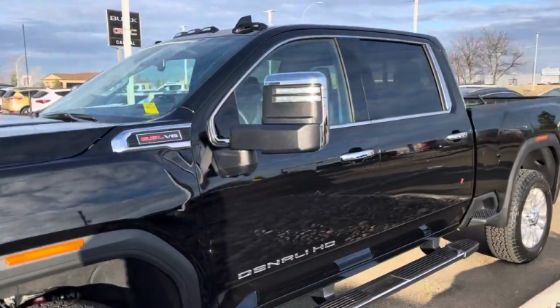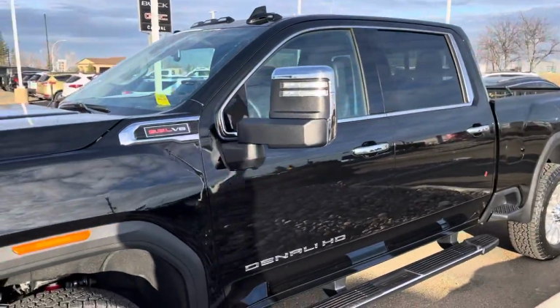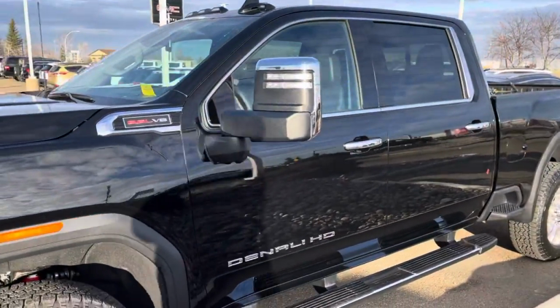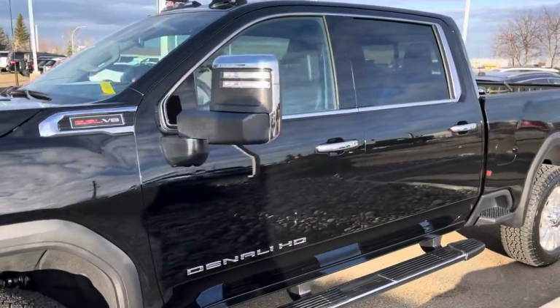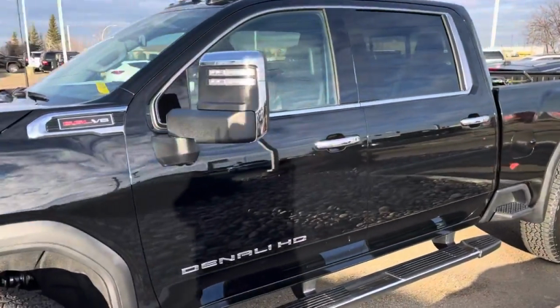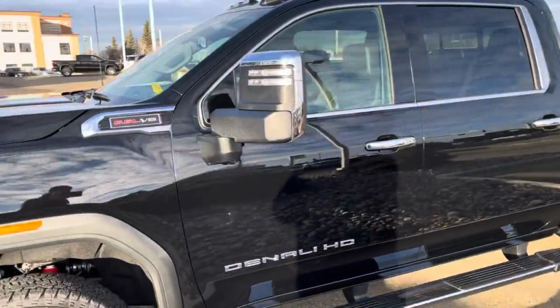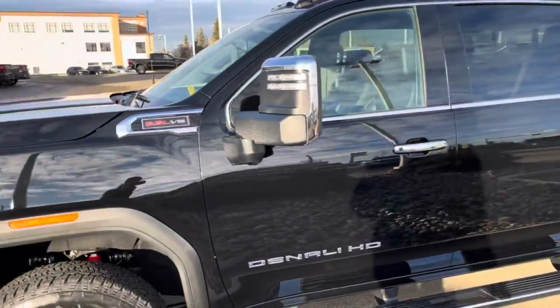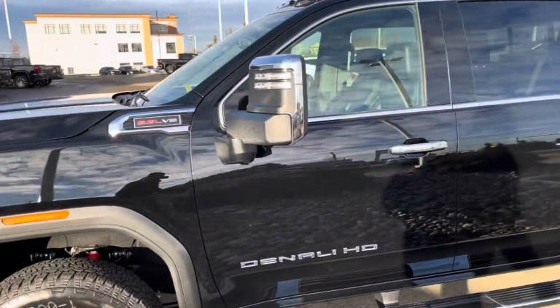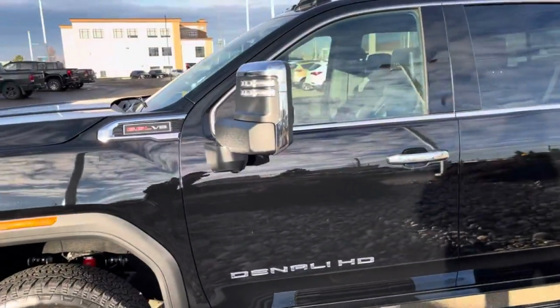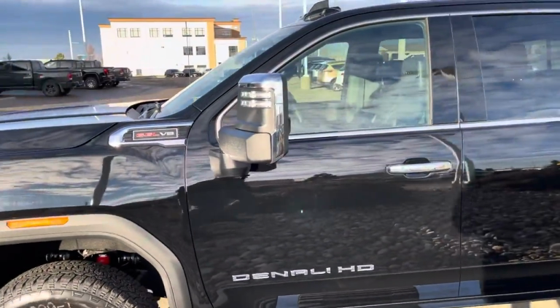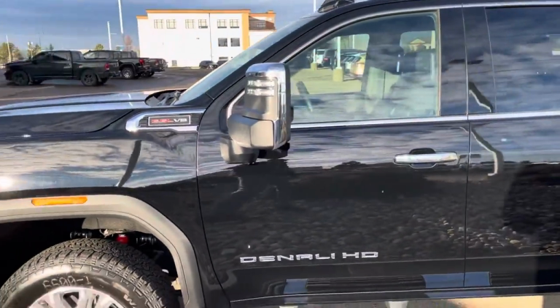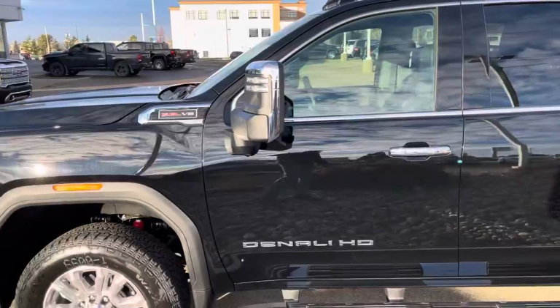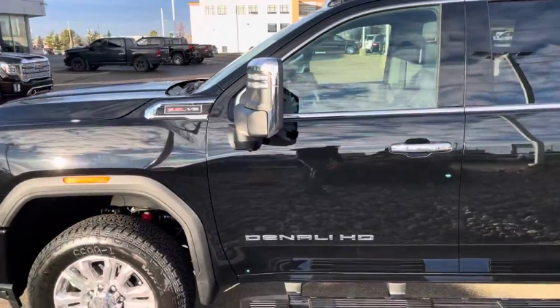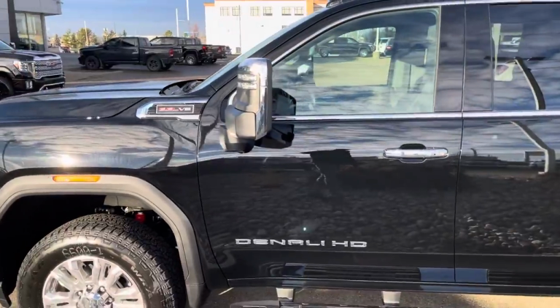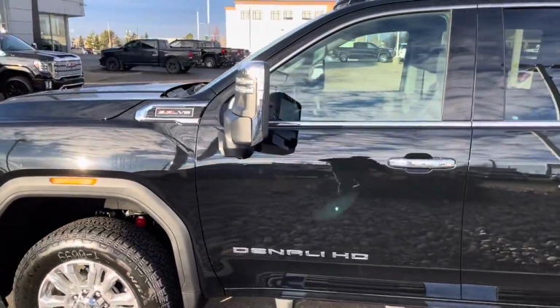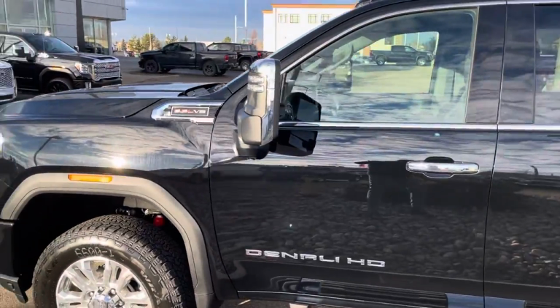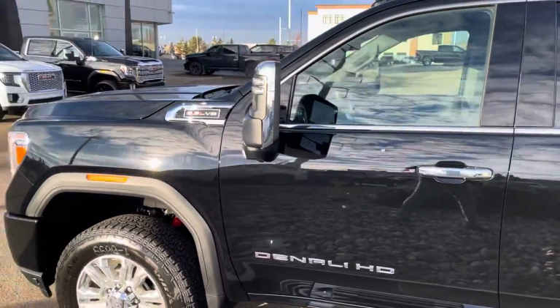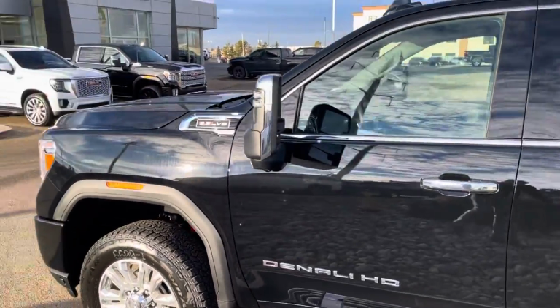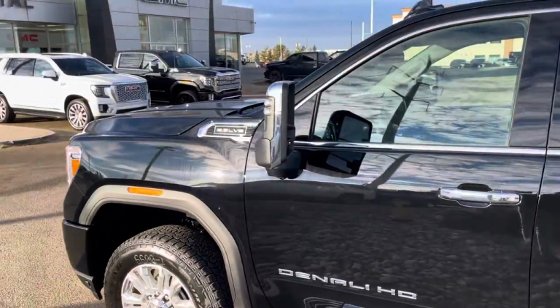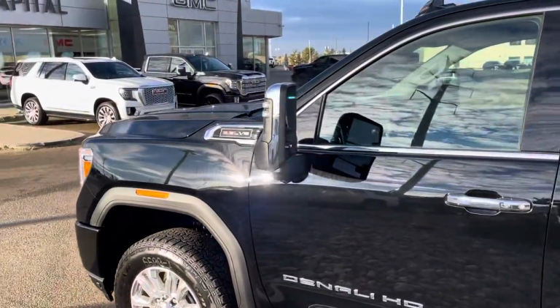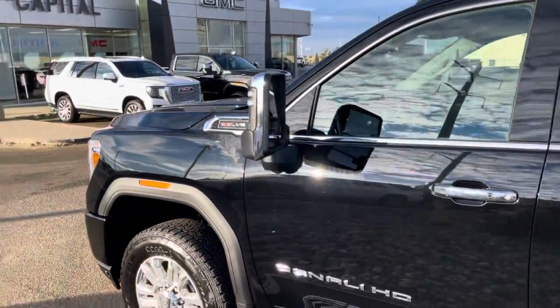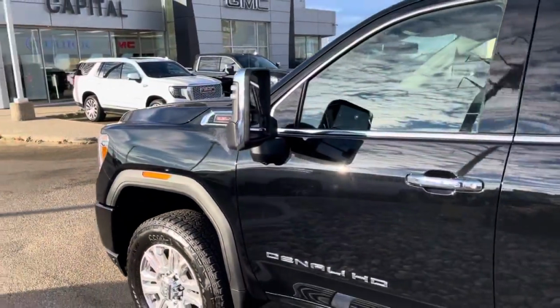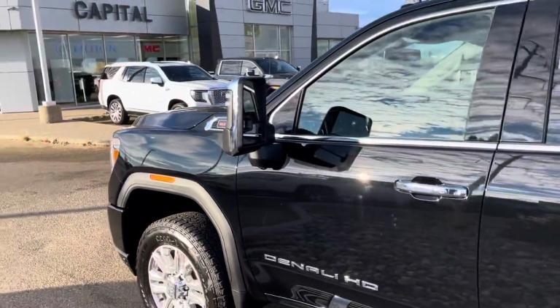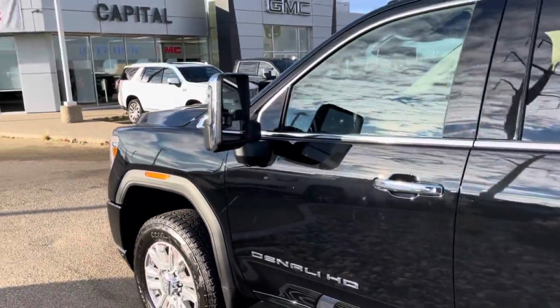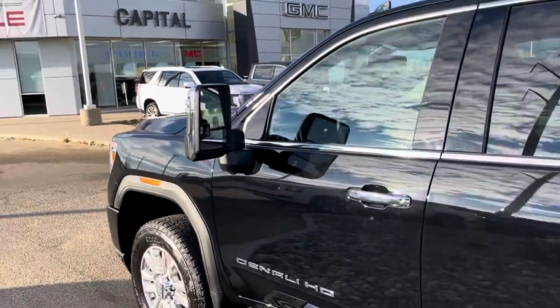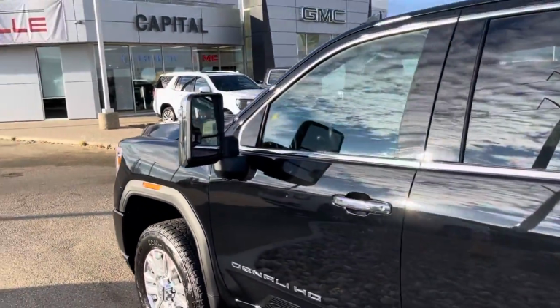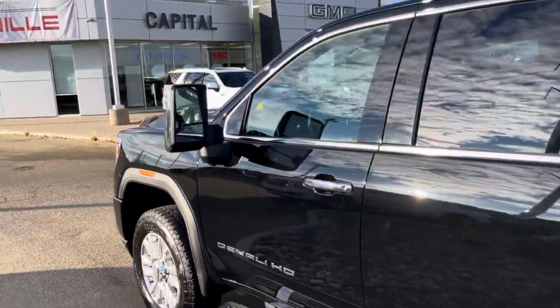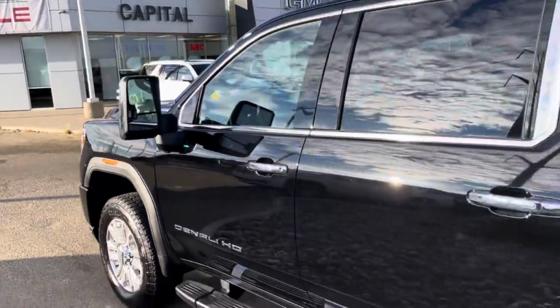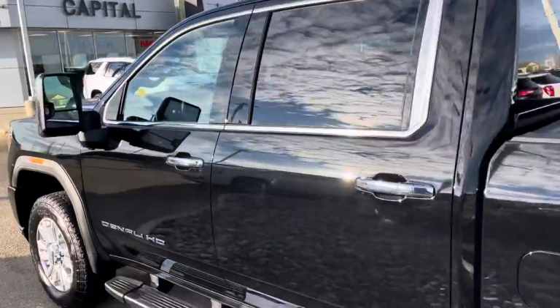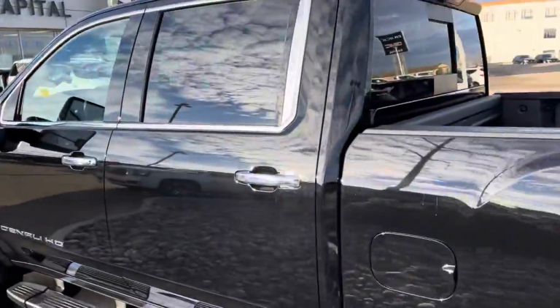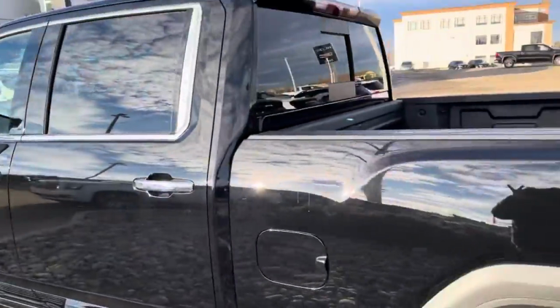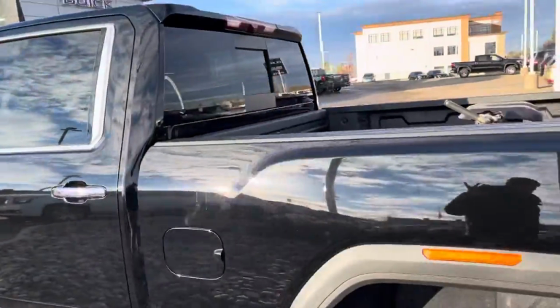Trailering mirrors — these mirrors are power folding and power extending as well. I'll go over that once I go on the inside.